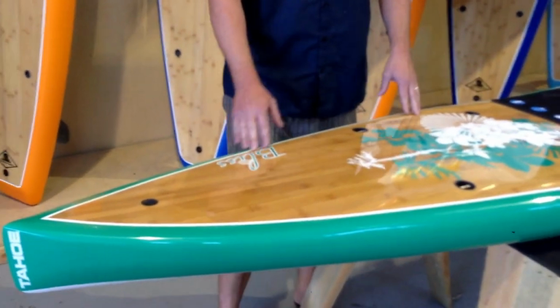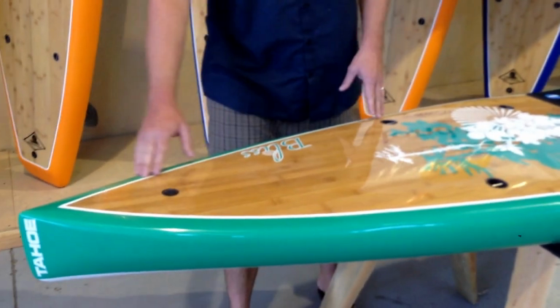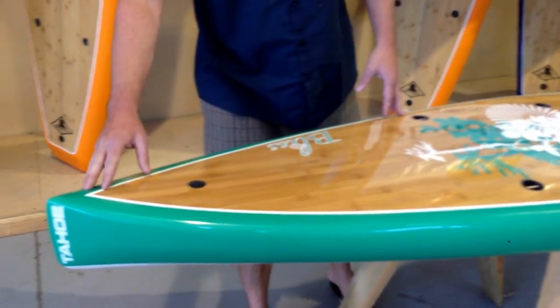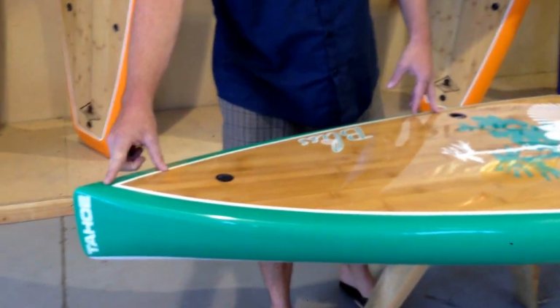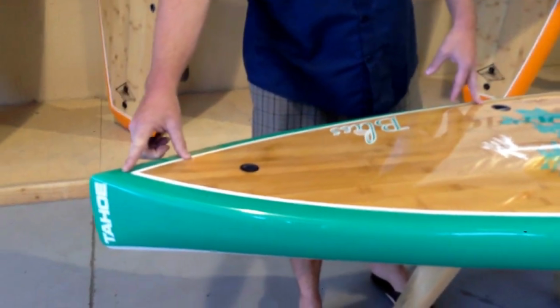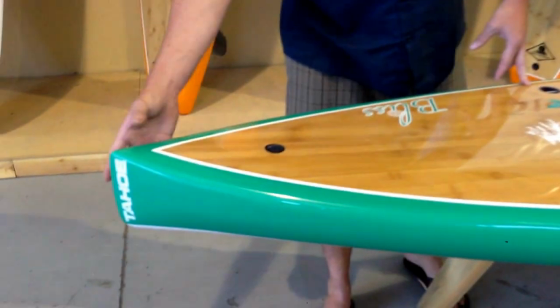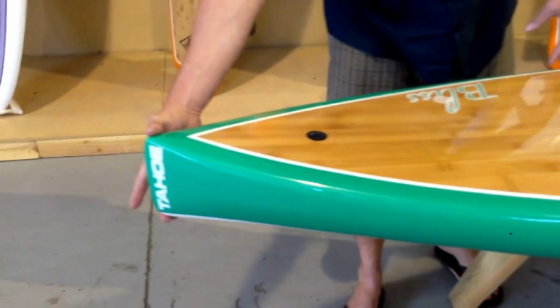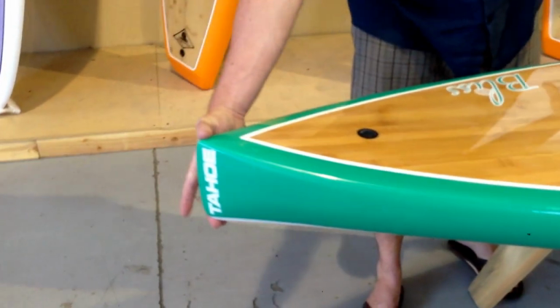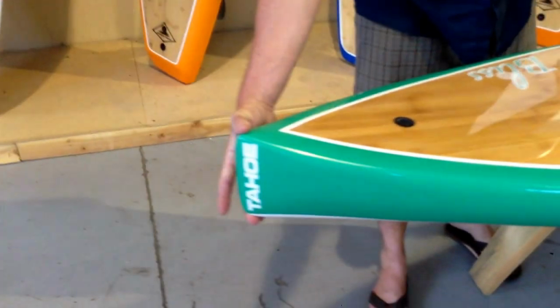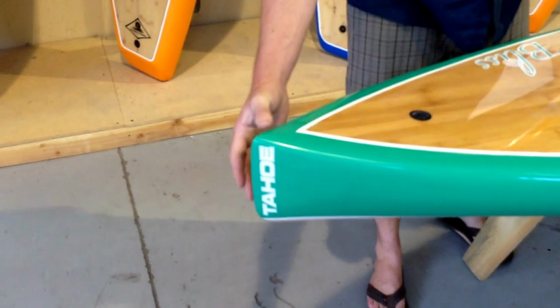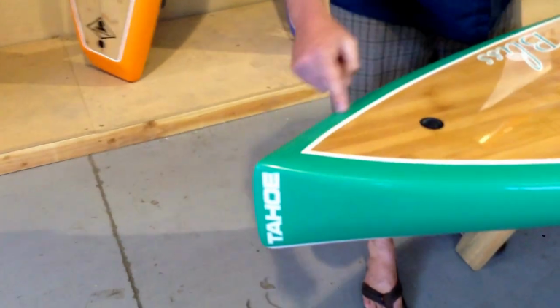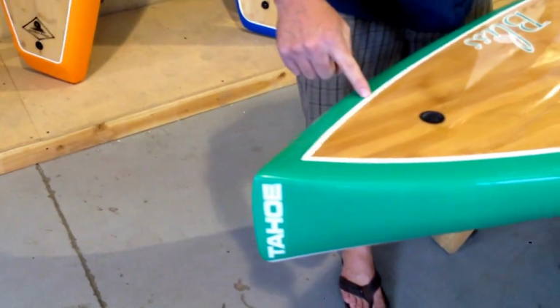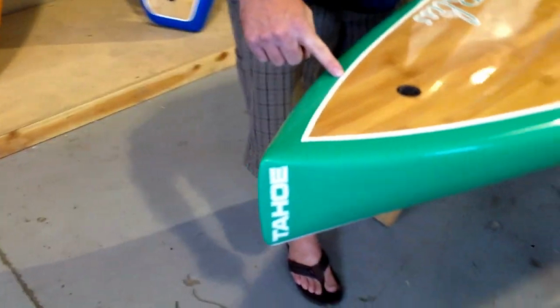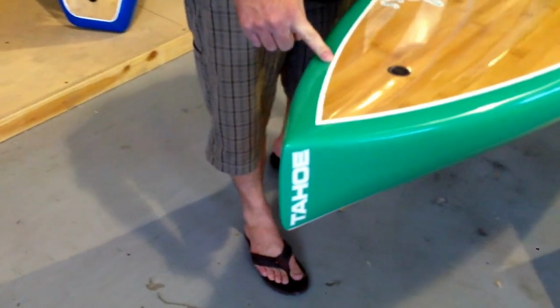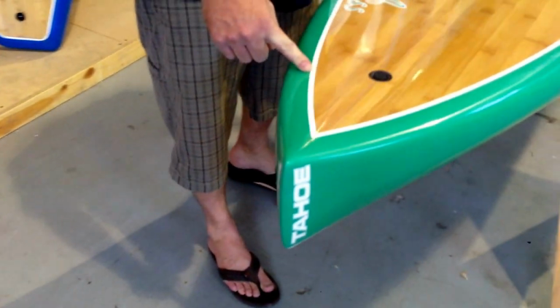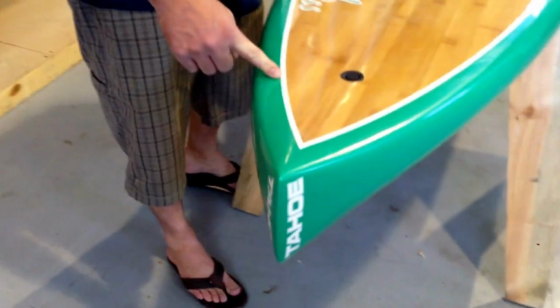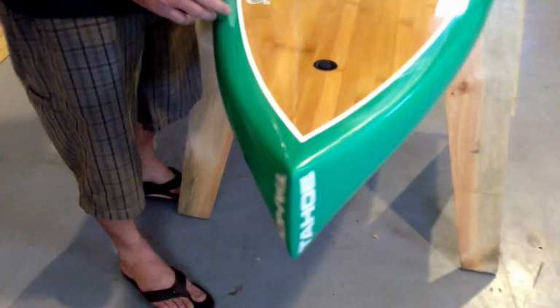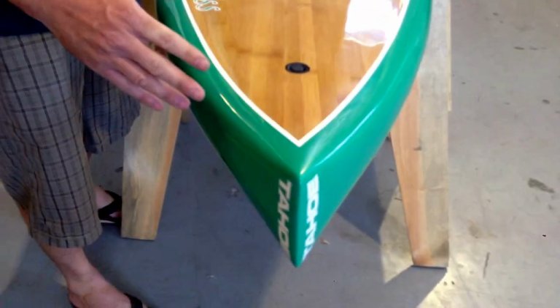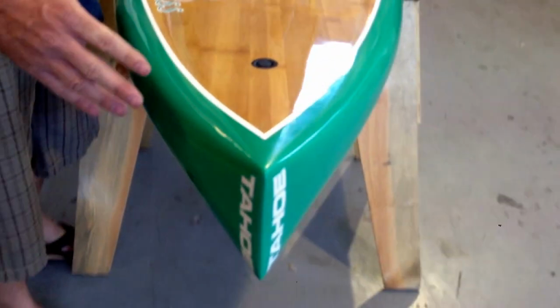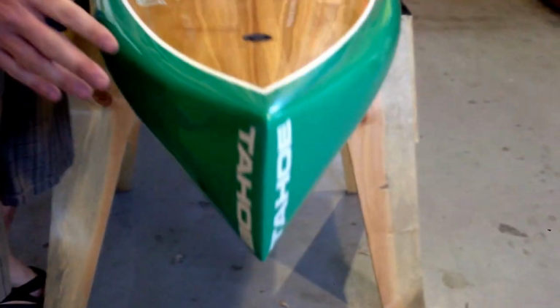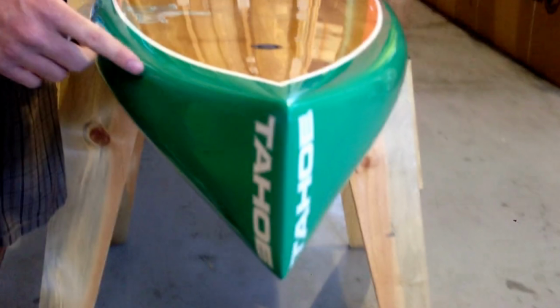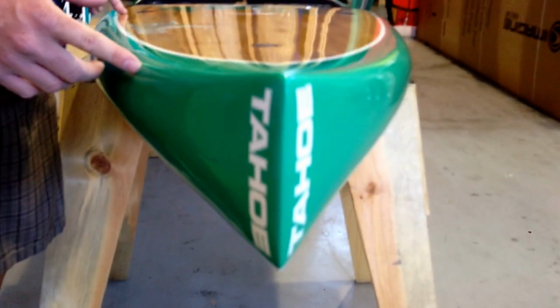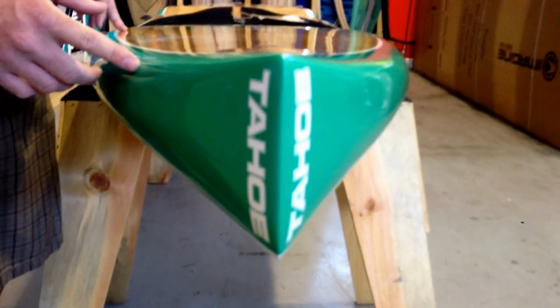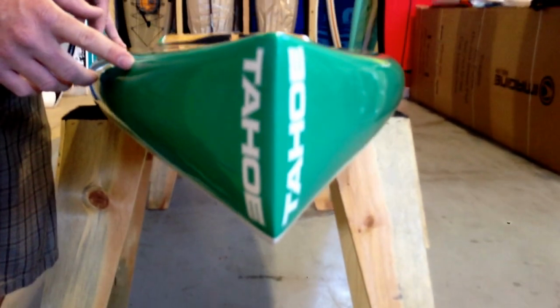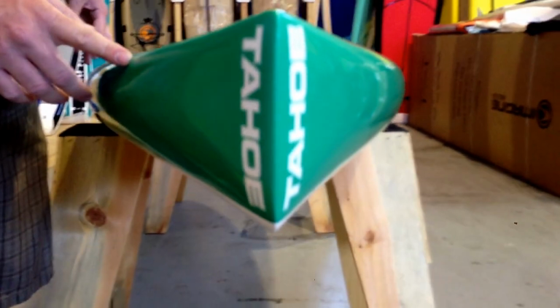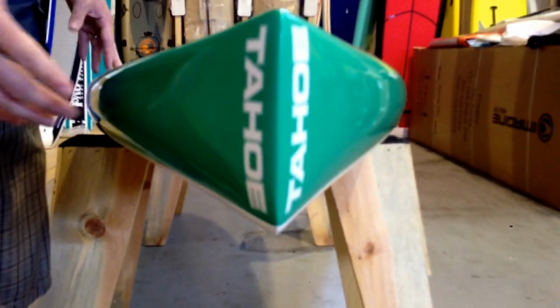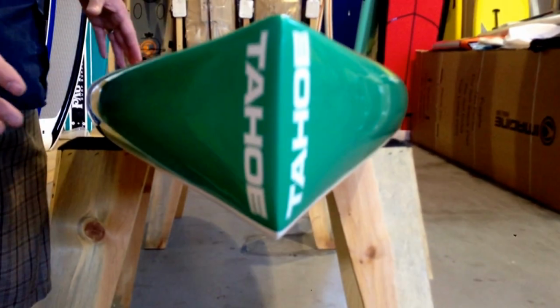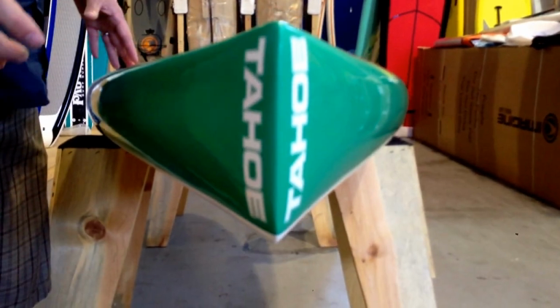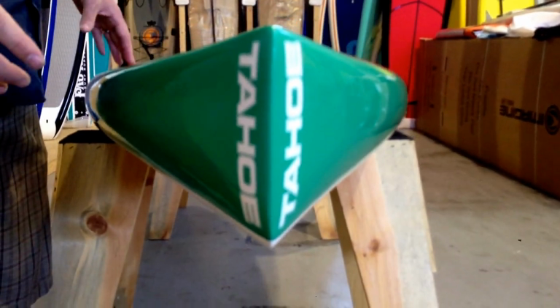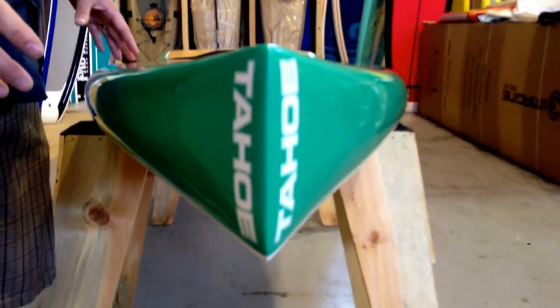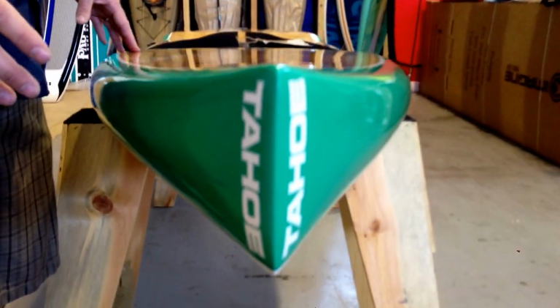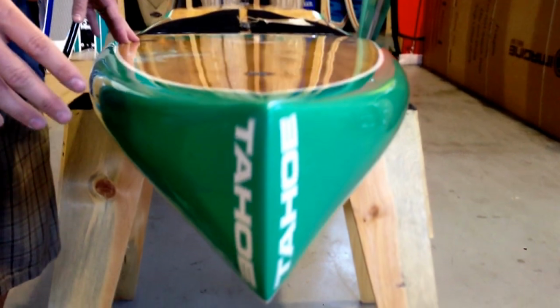This is a displacement hull board, which speaks to the nose right here. It's a board that's going to go through multiple conditions and plow through some chop, and any type of elements that a traditional surf or U-shaped nose might not be able to handle.